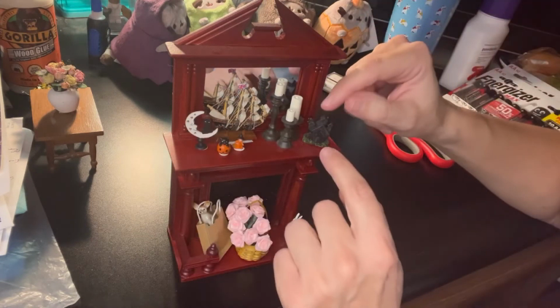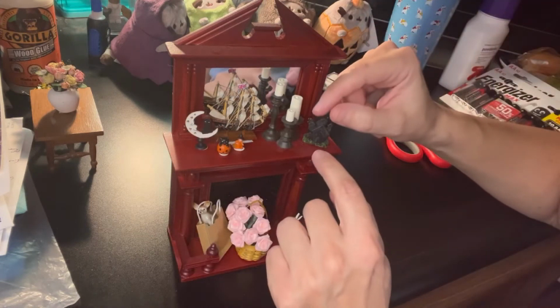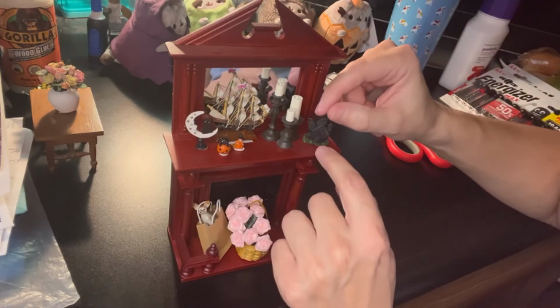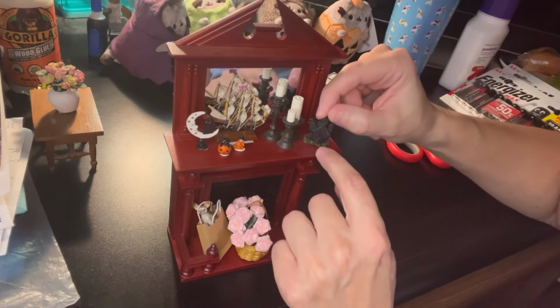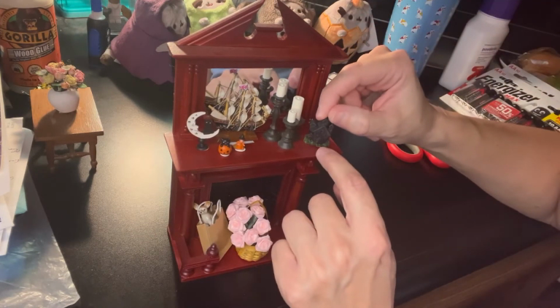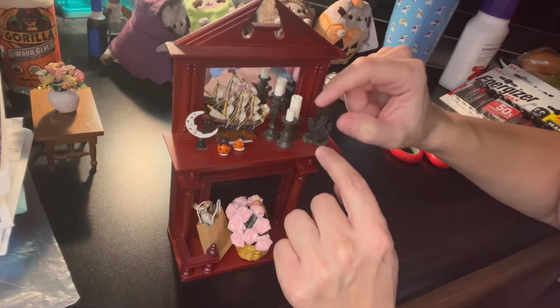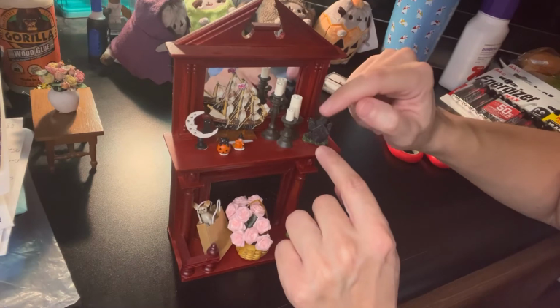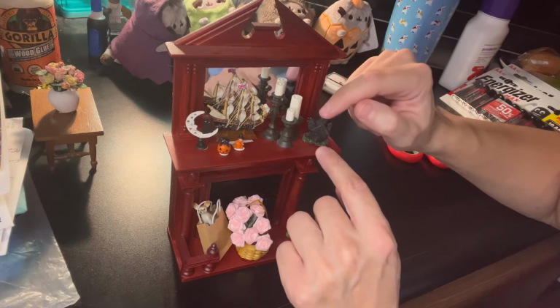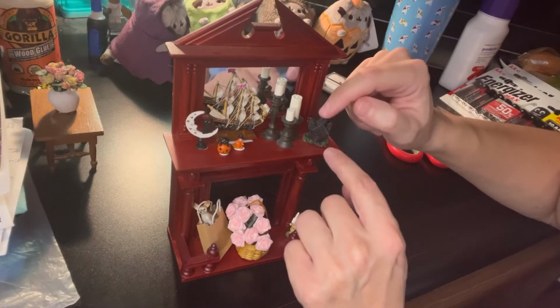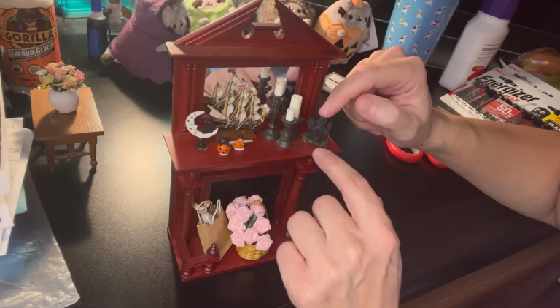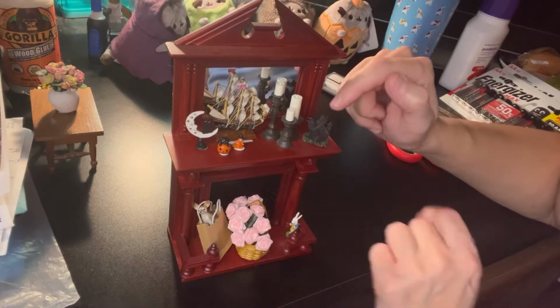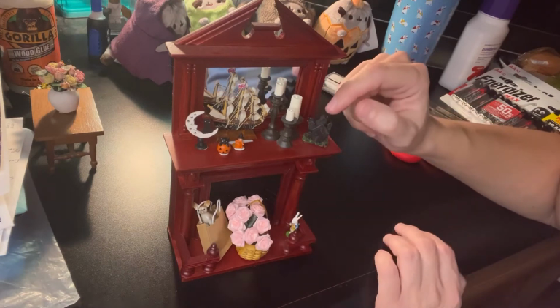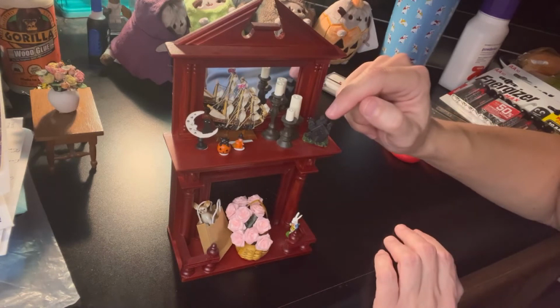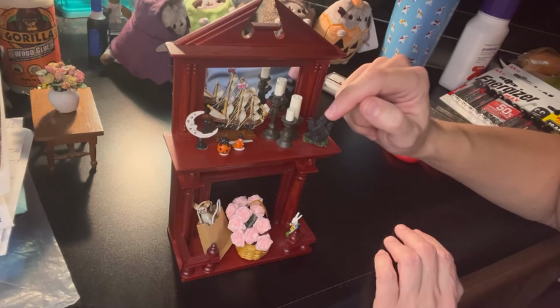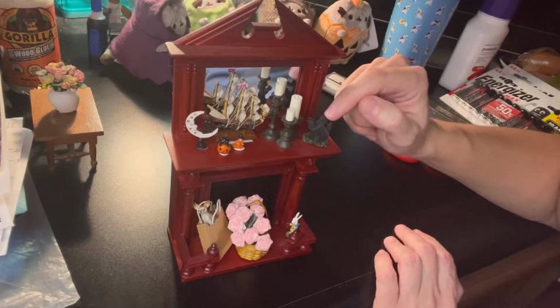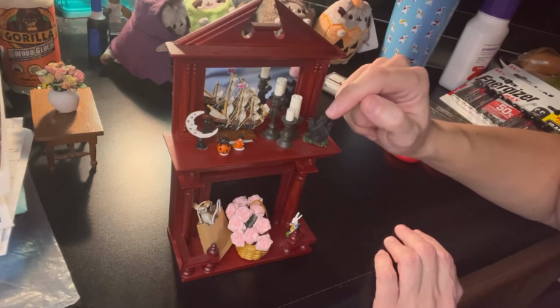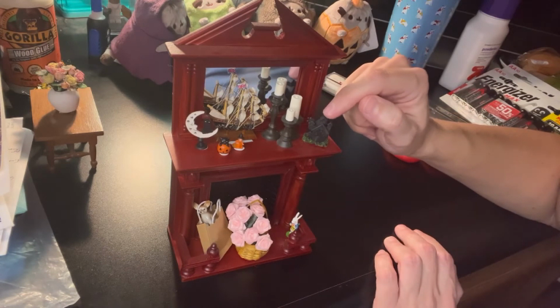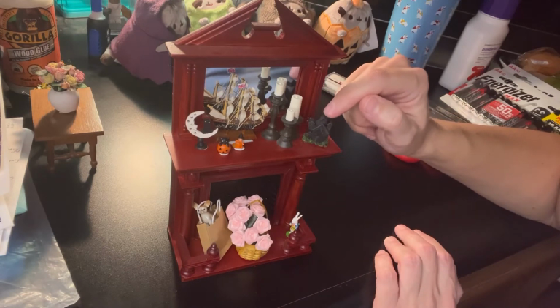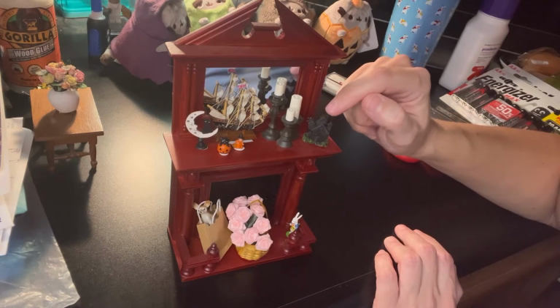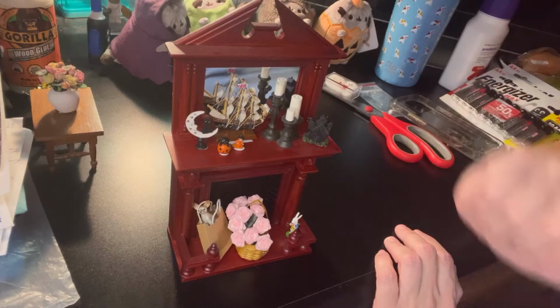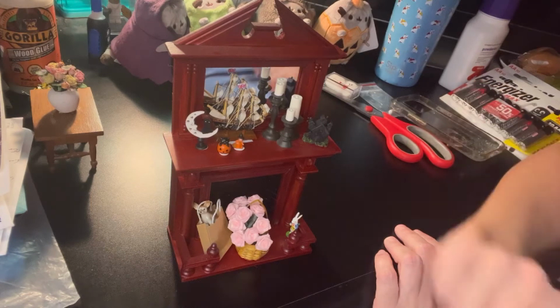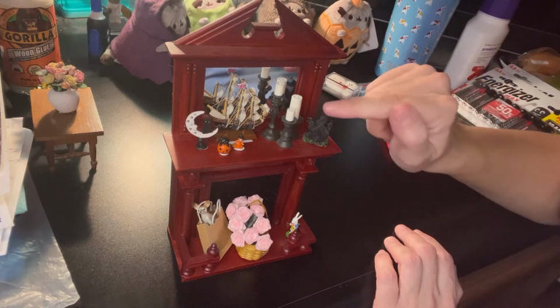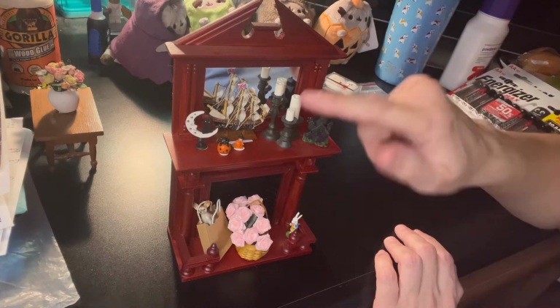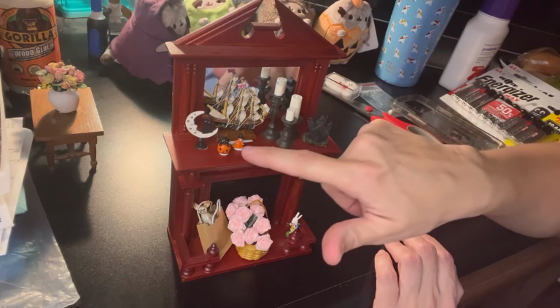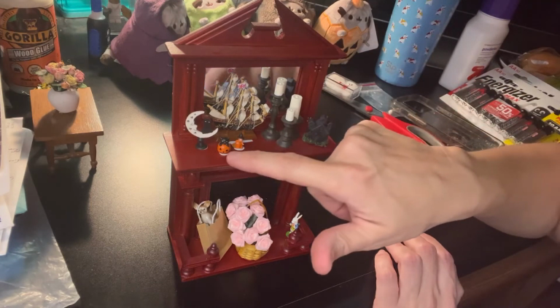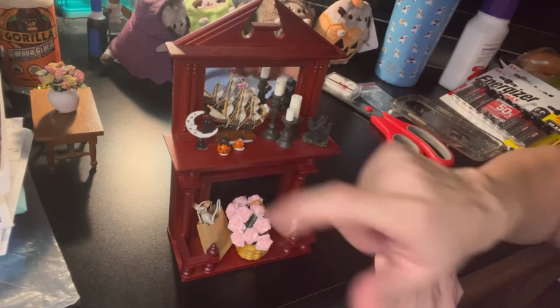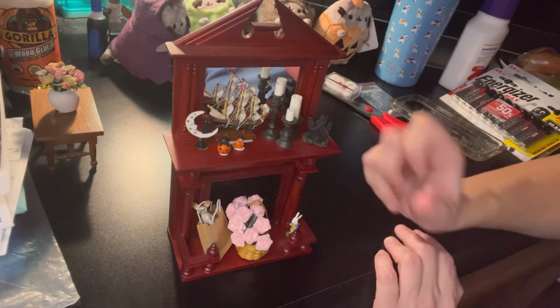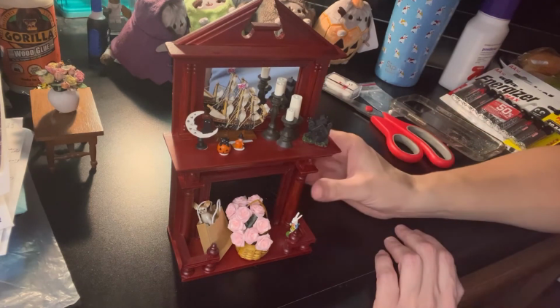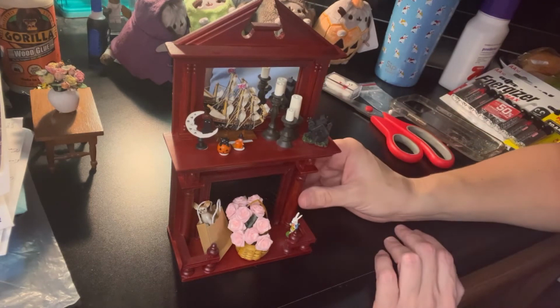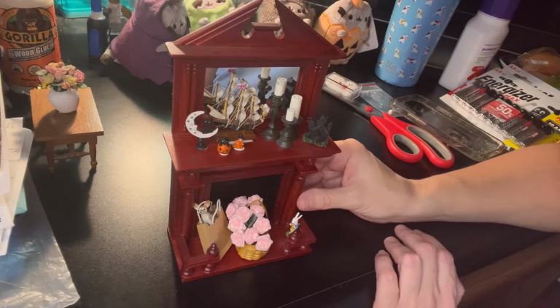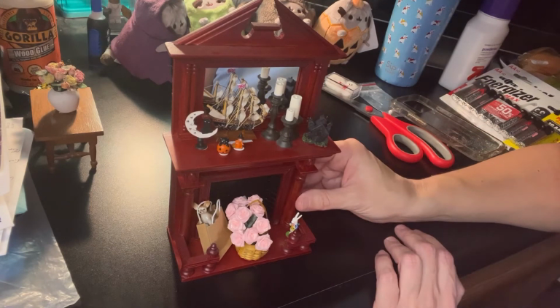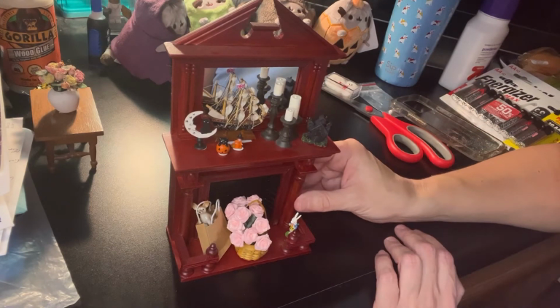And here I have another haunted house. This one's made of plastic, but it is pretty darn cute. So those are the four items that I received in the mail today from Etsy.